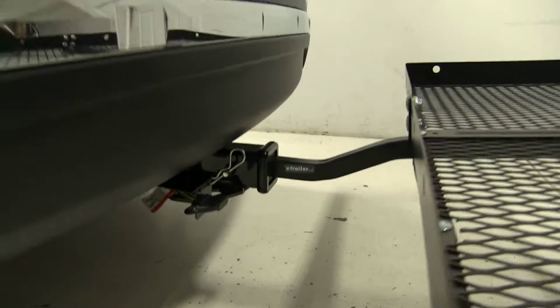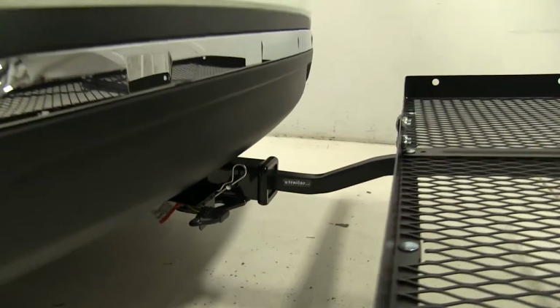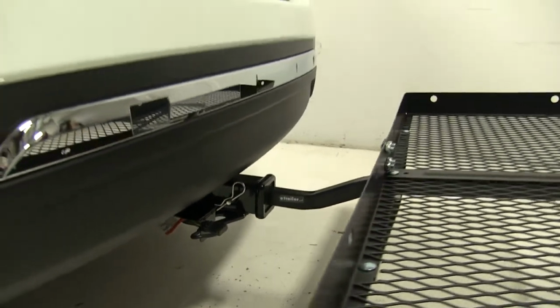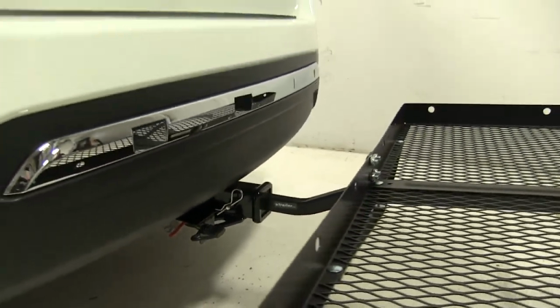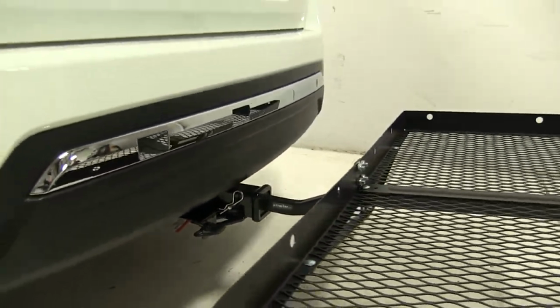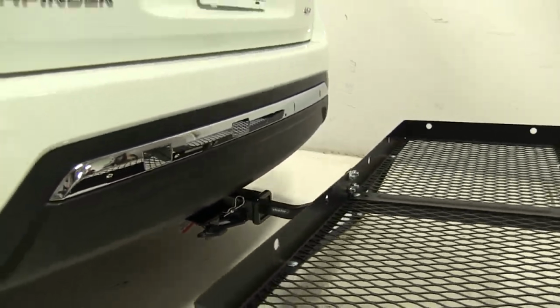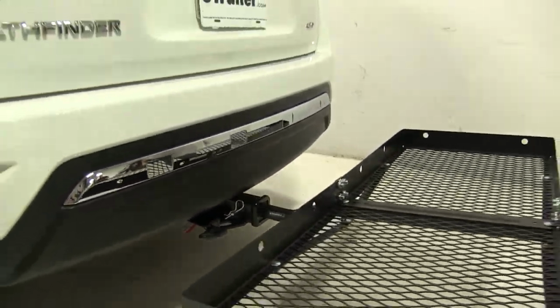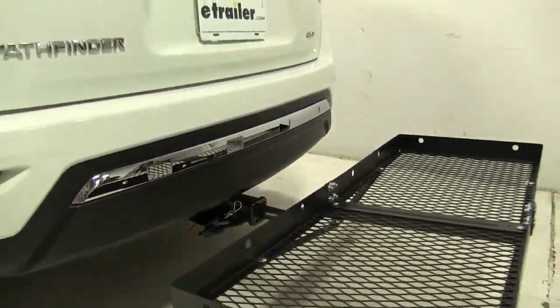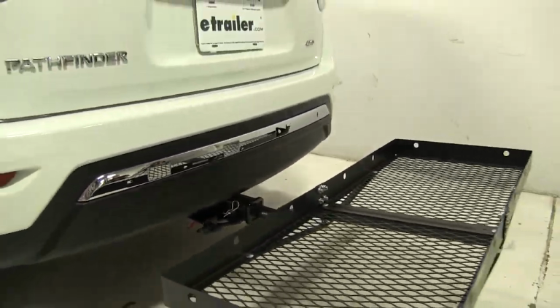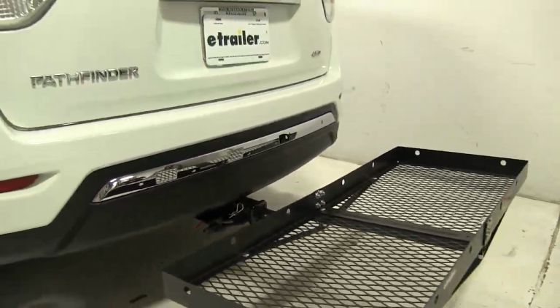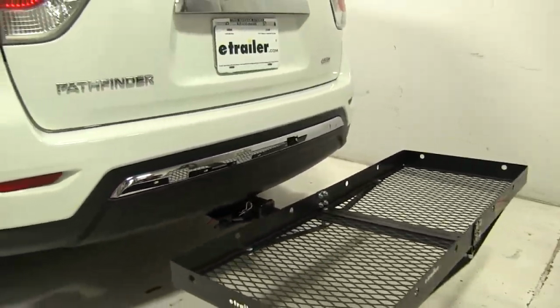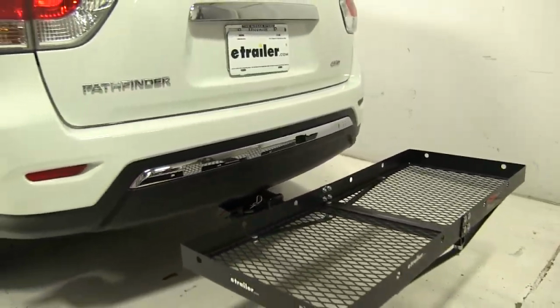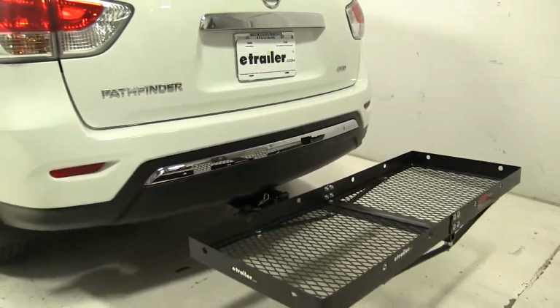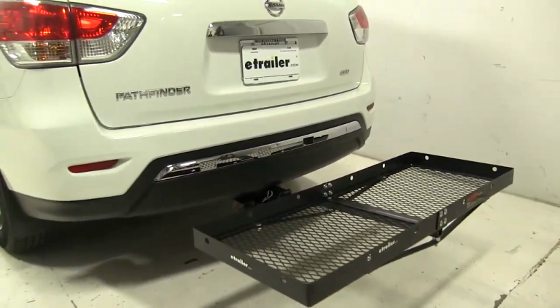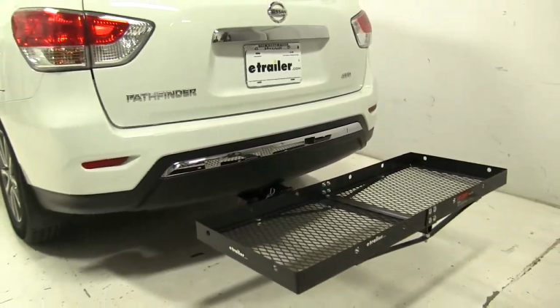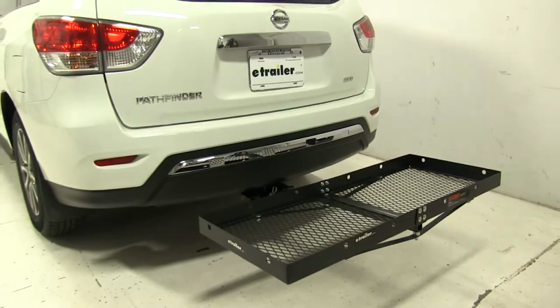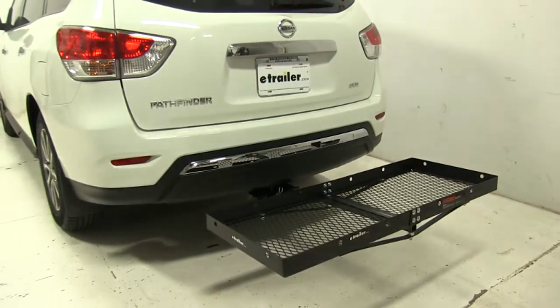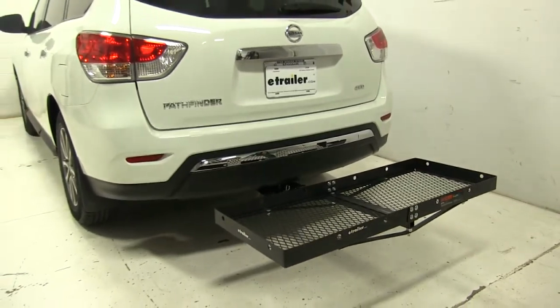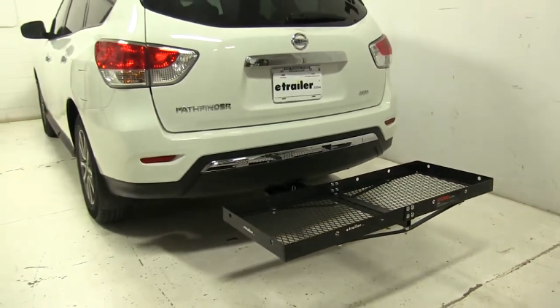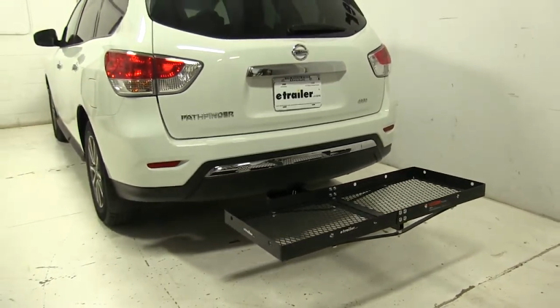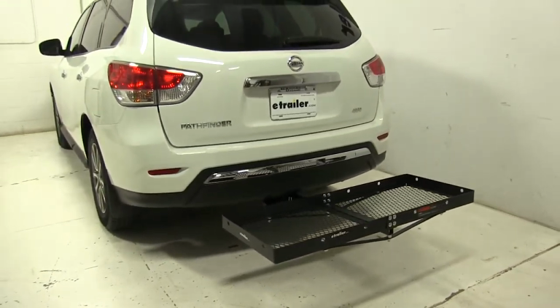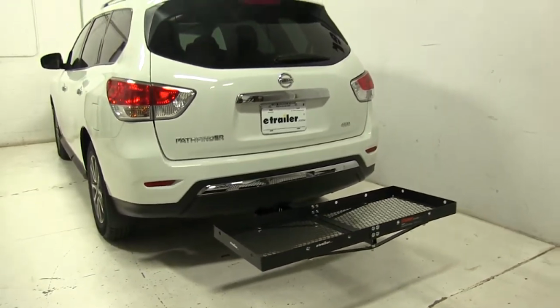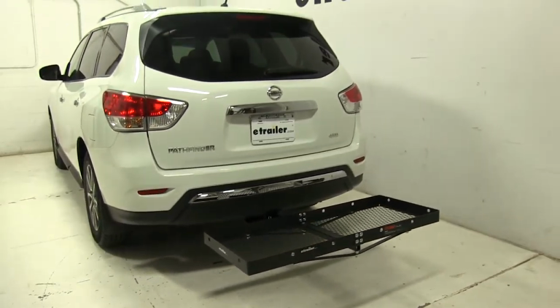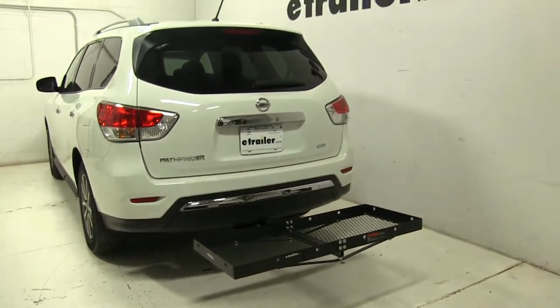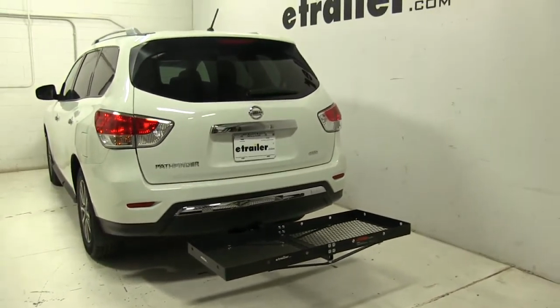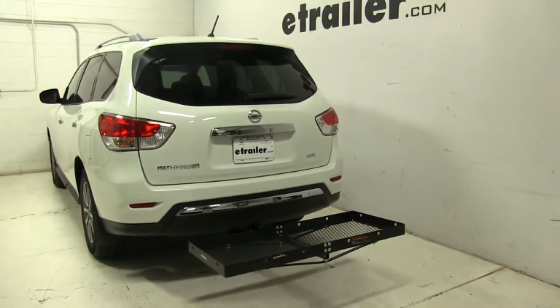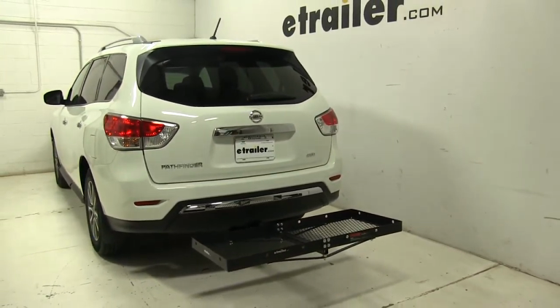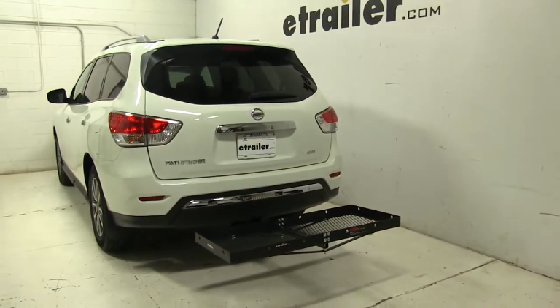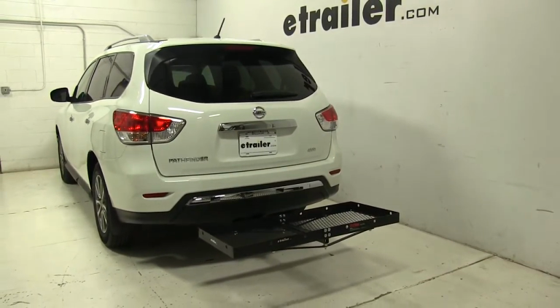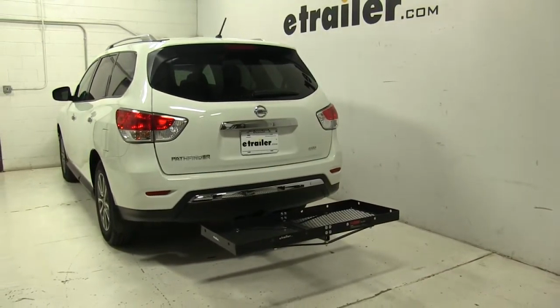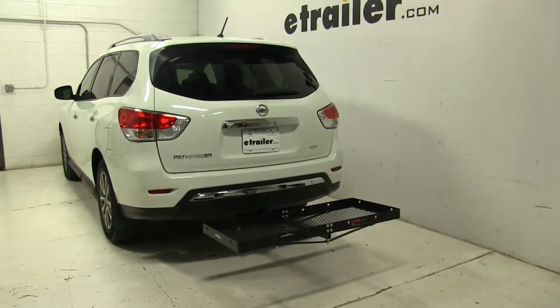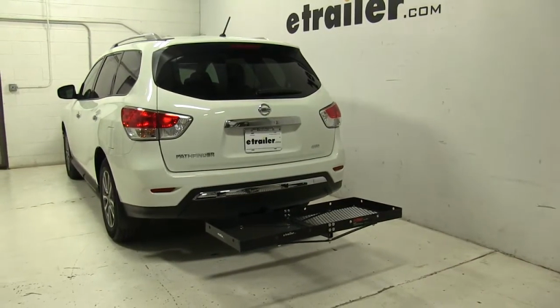So that's going to be our completed look at the CURT 20x48 cargo carrier, part number C18110, on our 2015 Nissan Pathfinder.